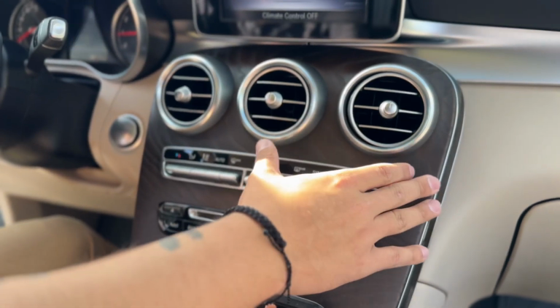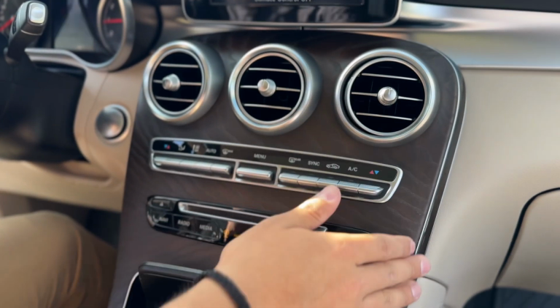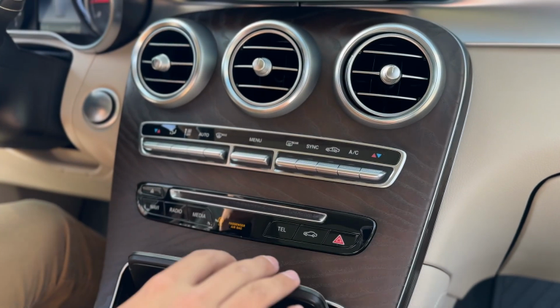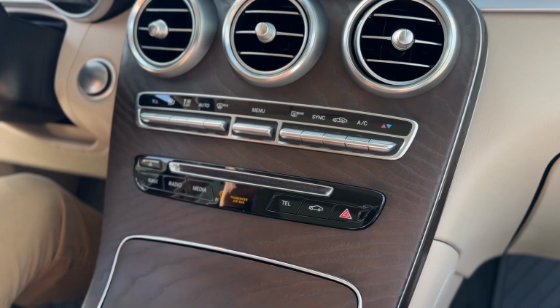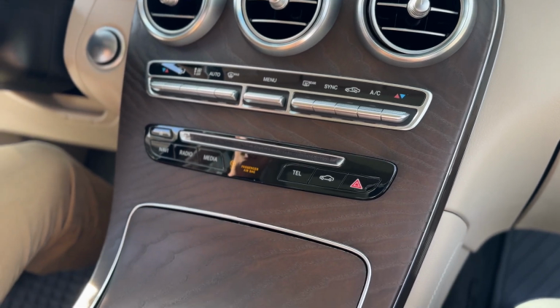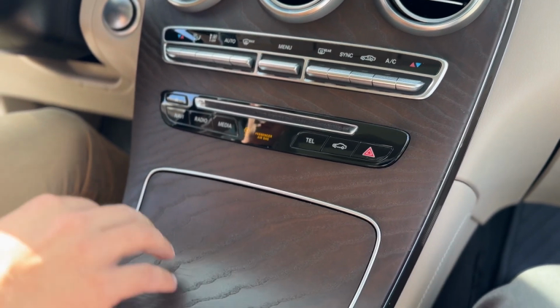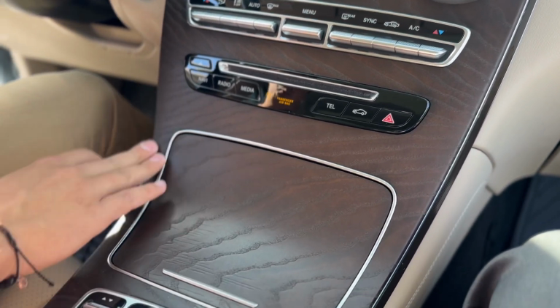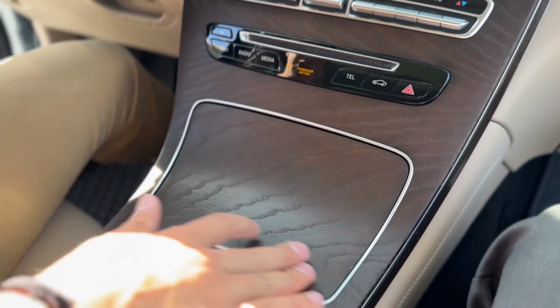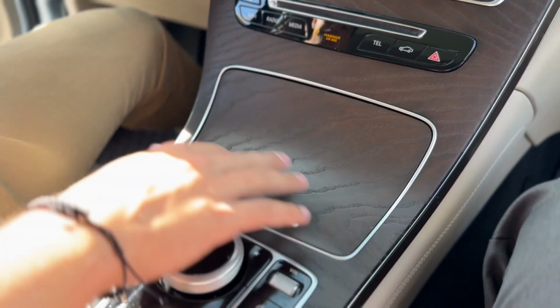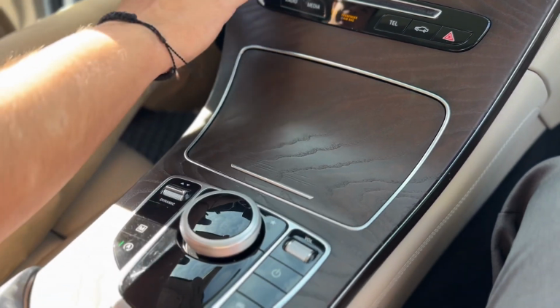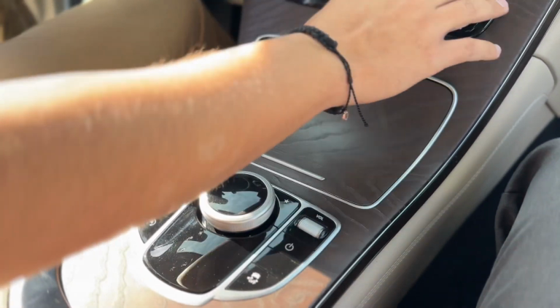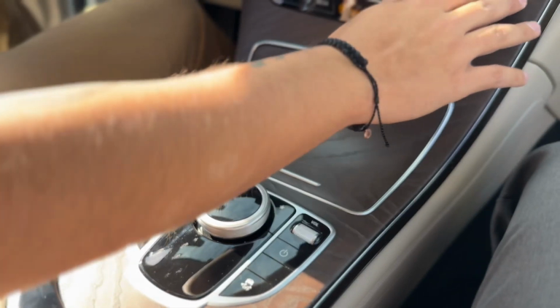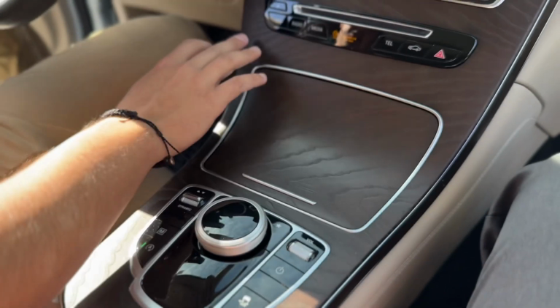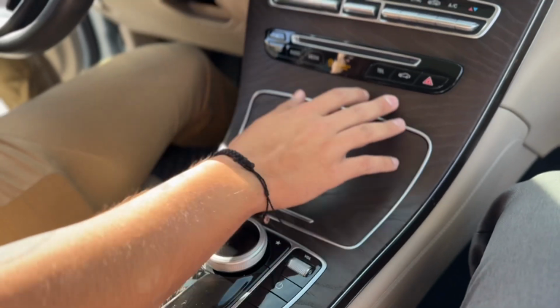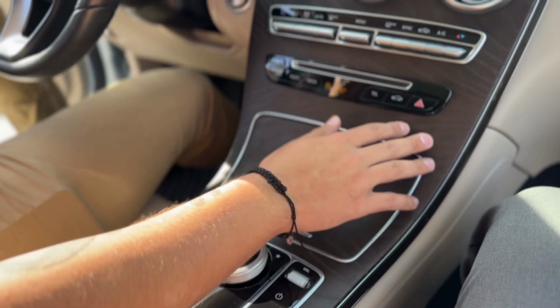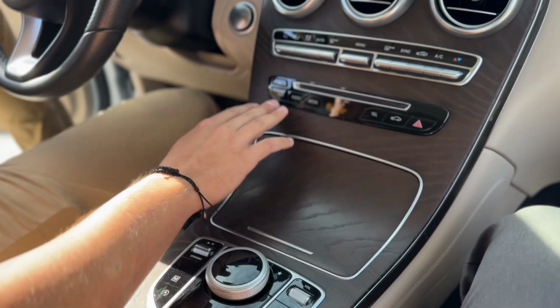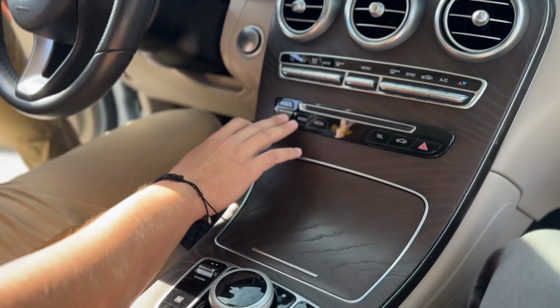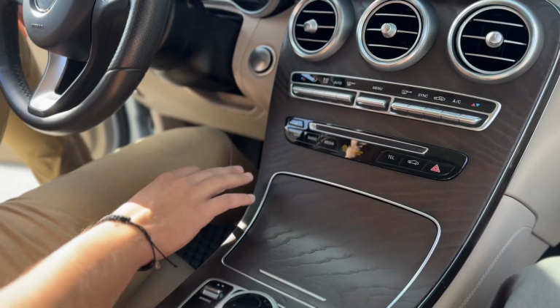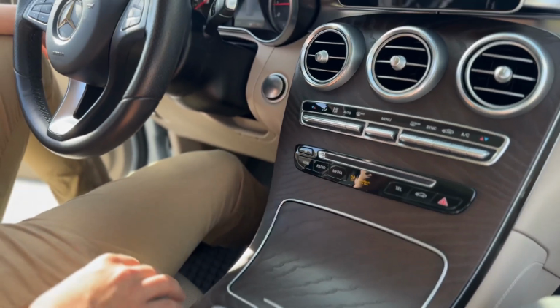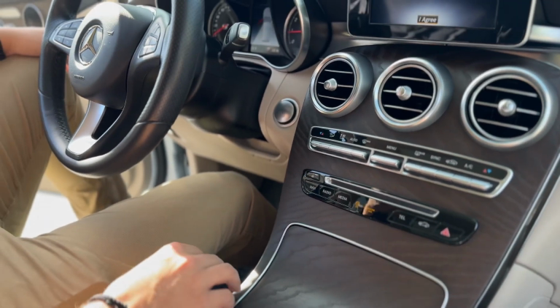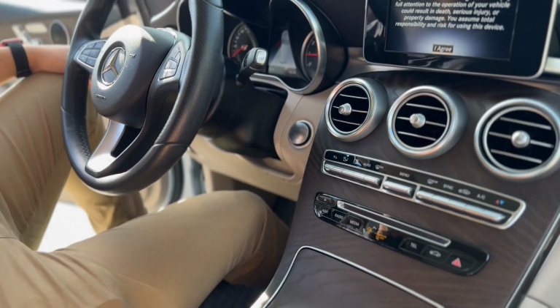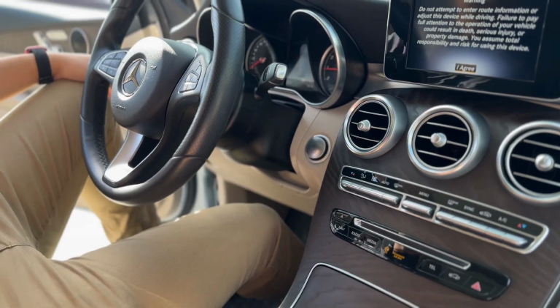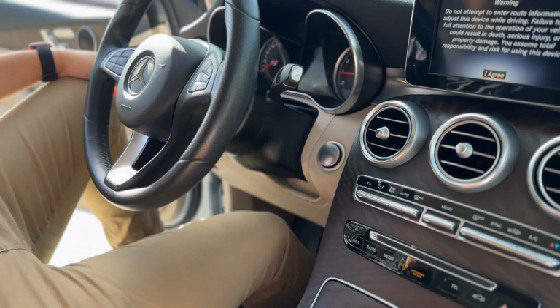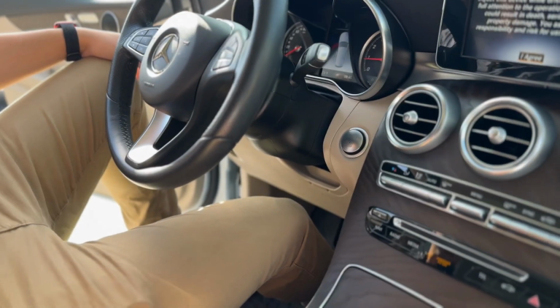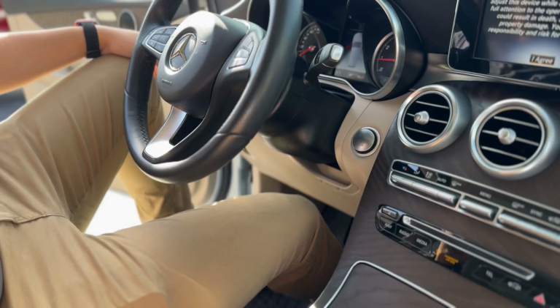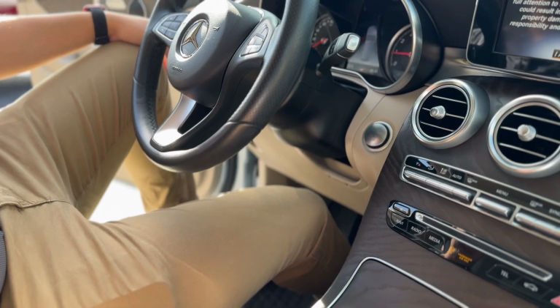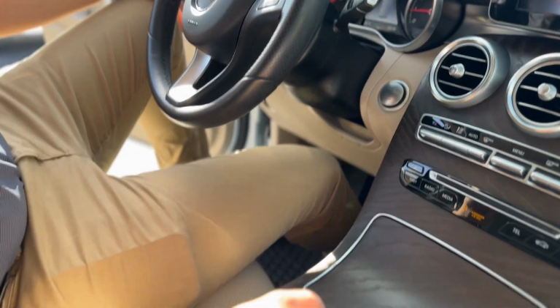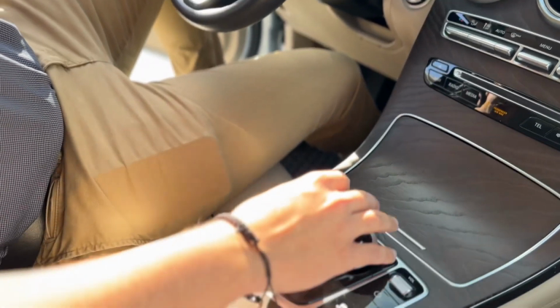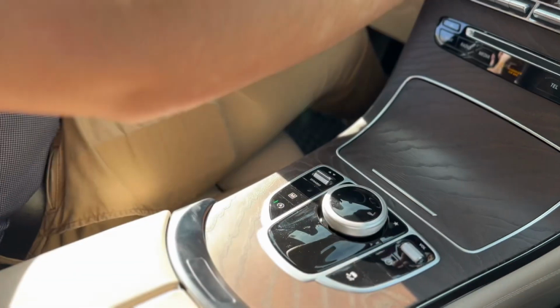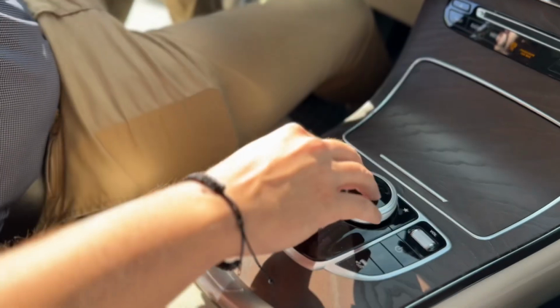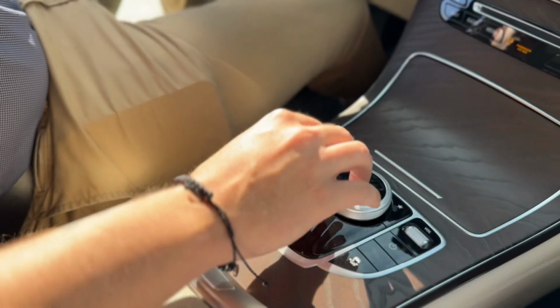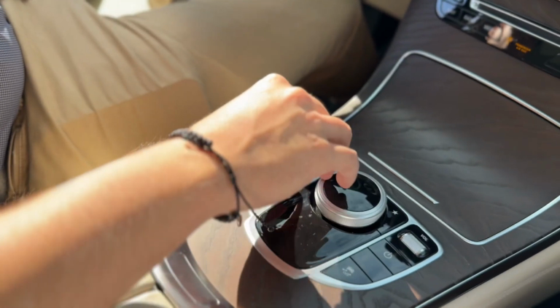There are three air vents in your center stack with this nice wood grain. Controls for your A/C and then radio navigation. You've actually got a dial right here to control your screen in case you don't want fingerprints.